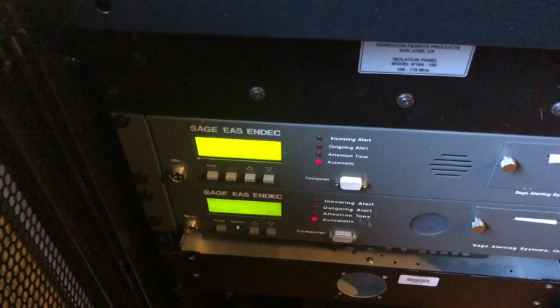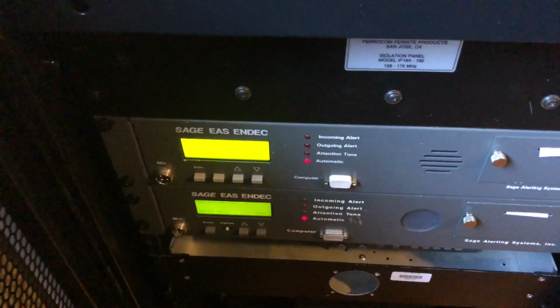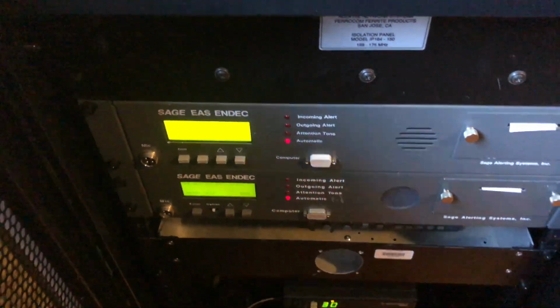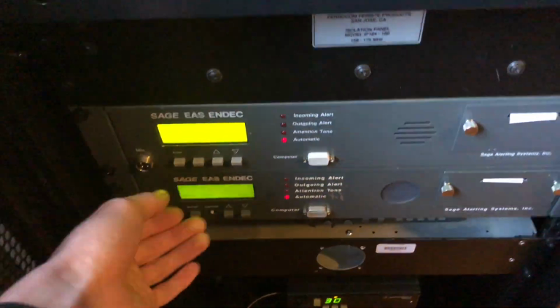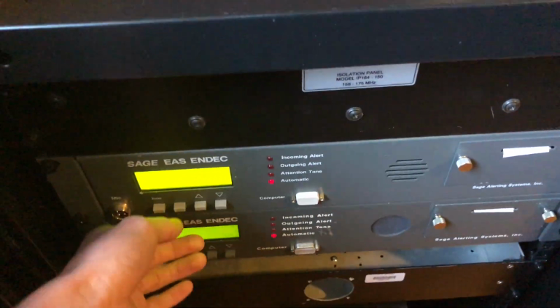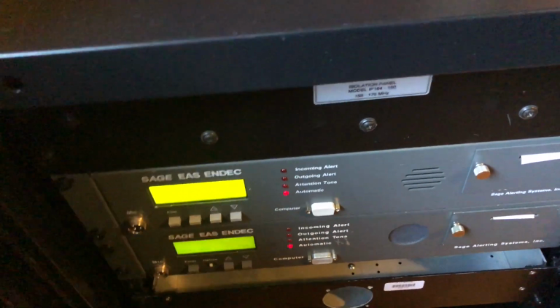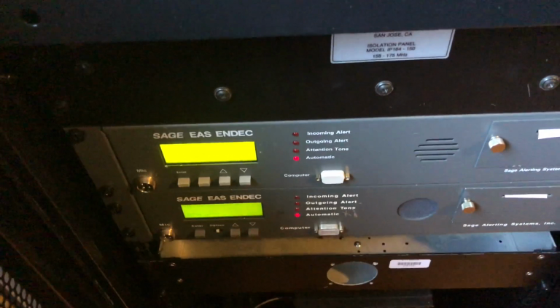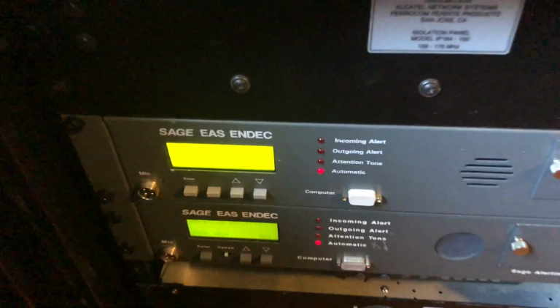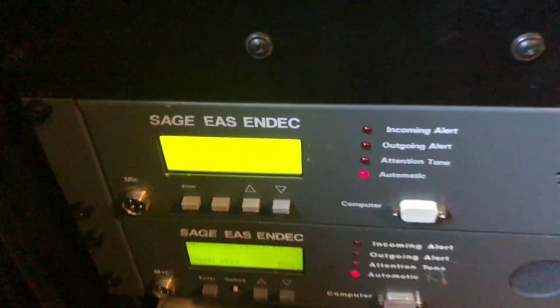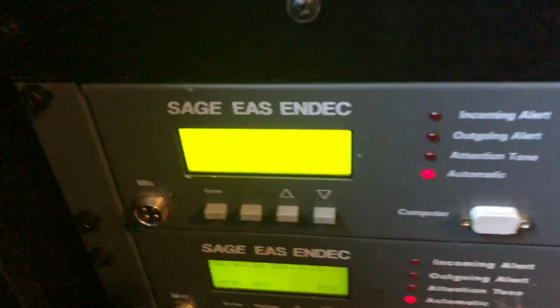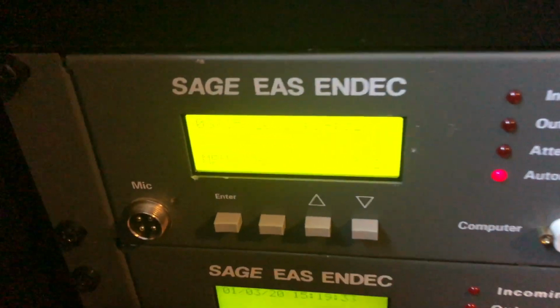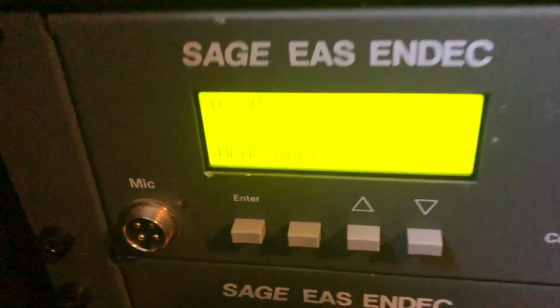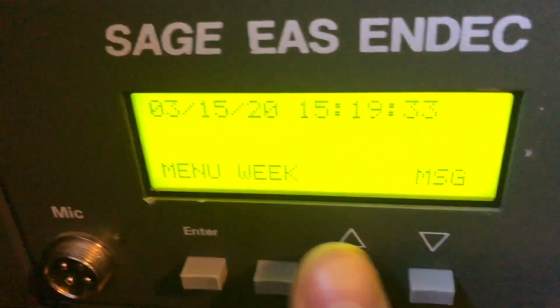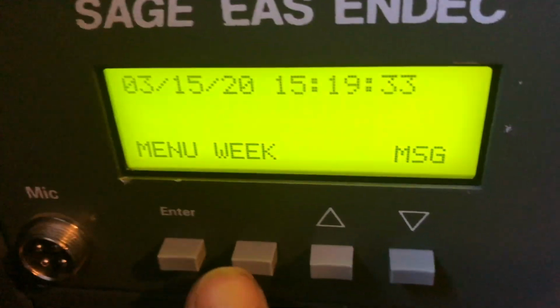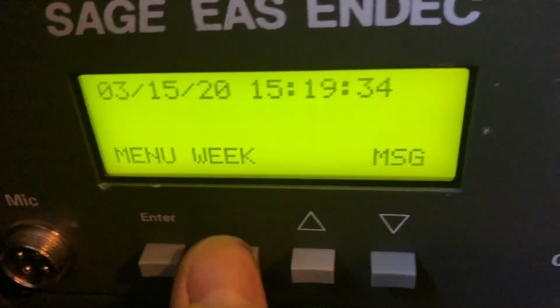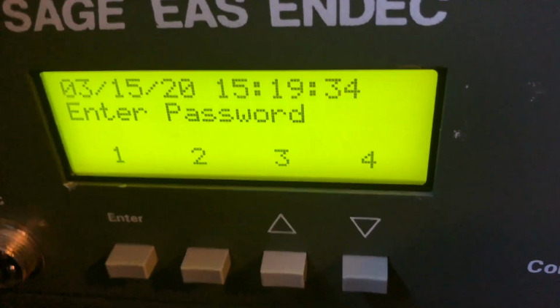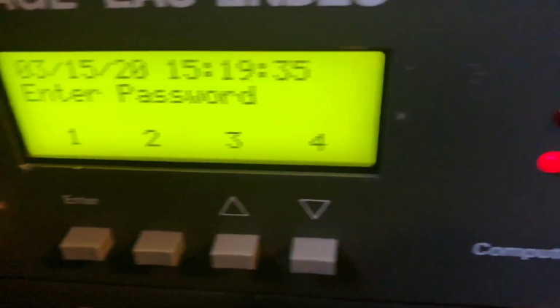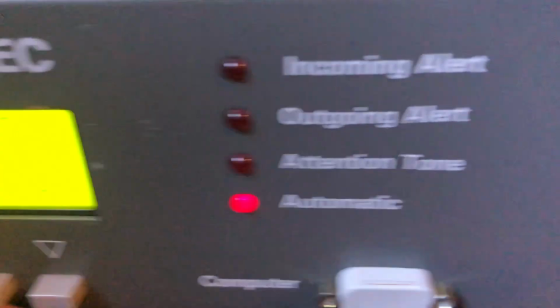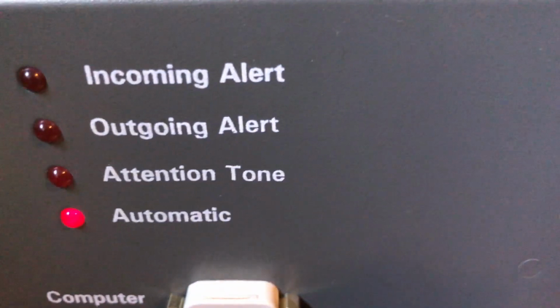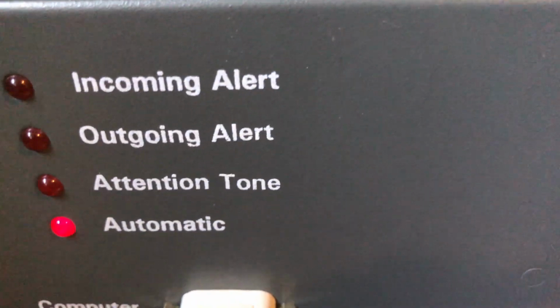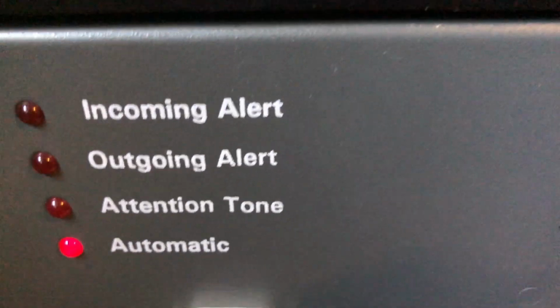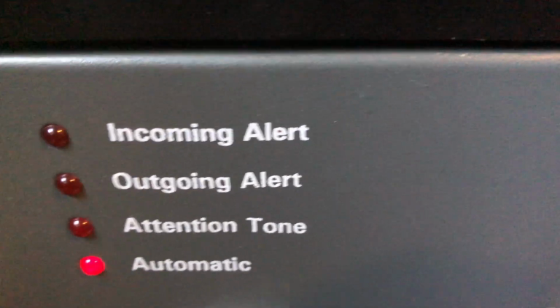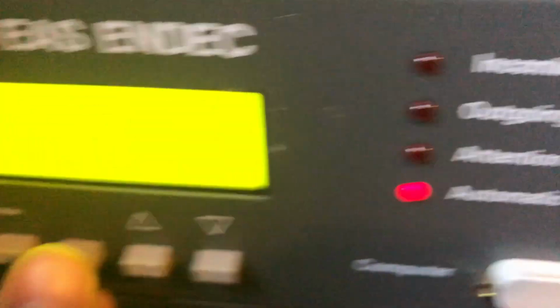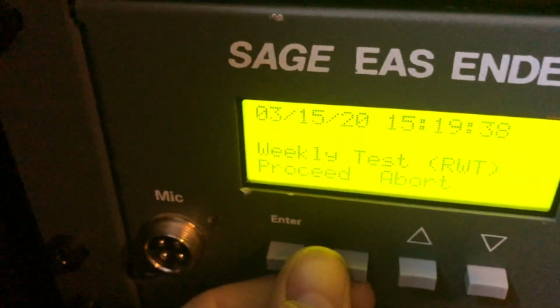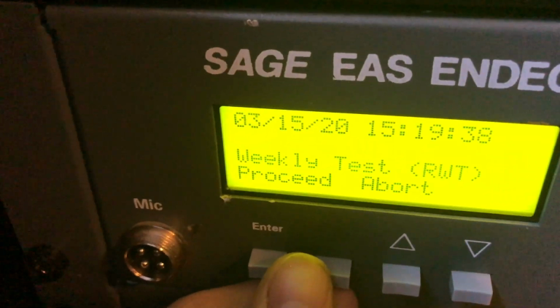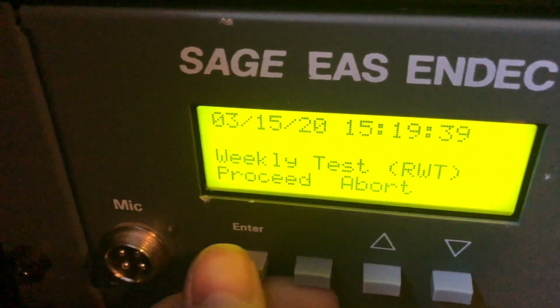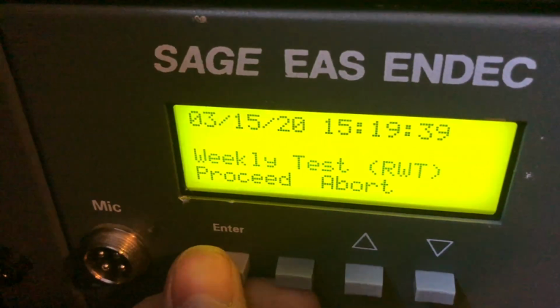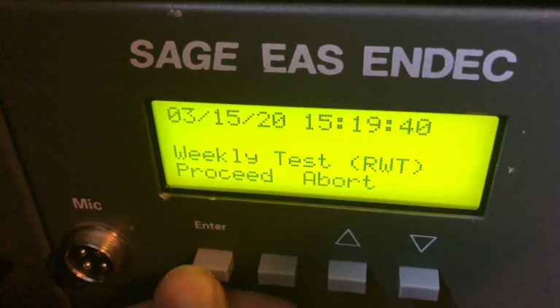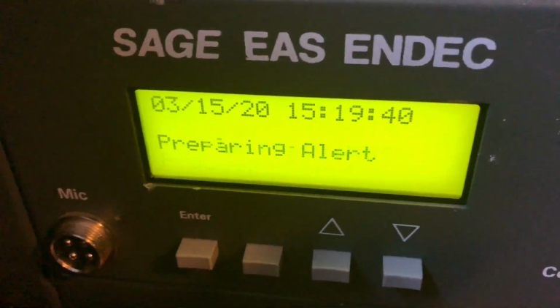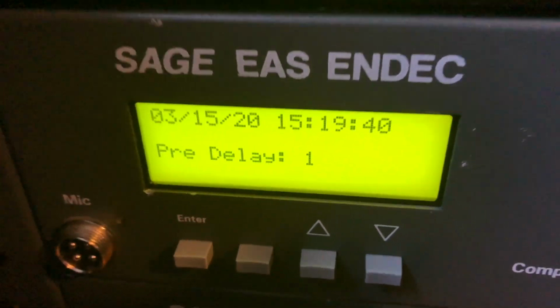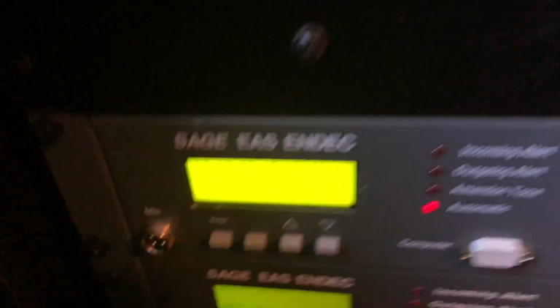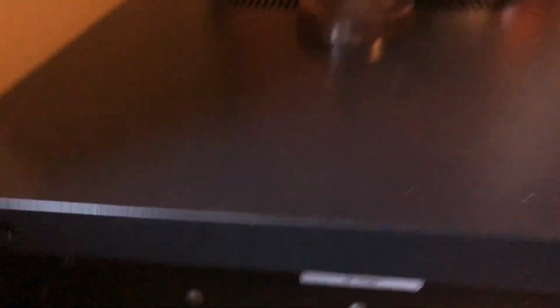For this test we're going to be using the top EAS unit, and we're going to be hitting the weak button, then entering in the passcode, and then hitting proceed, which starts up the alert.